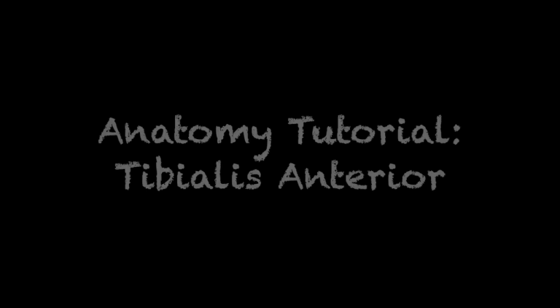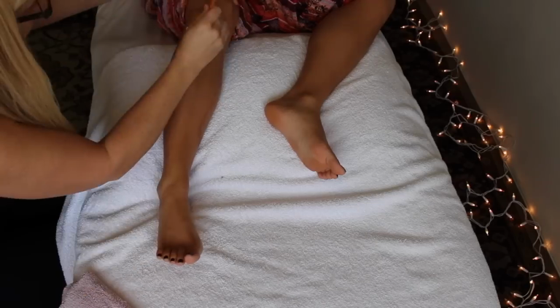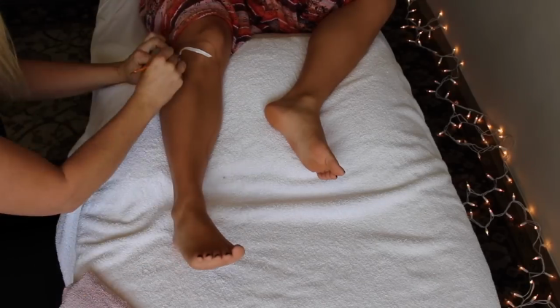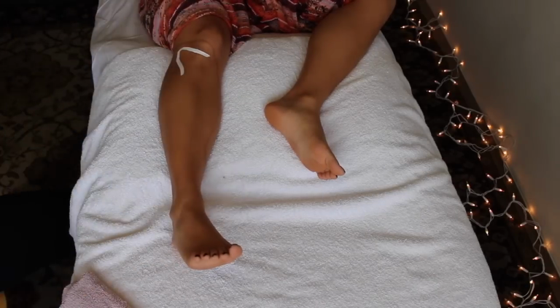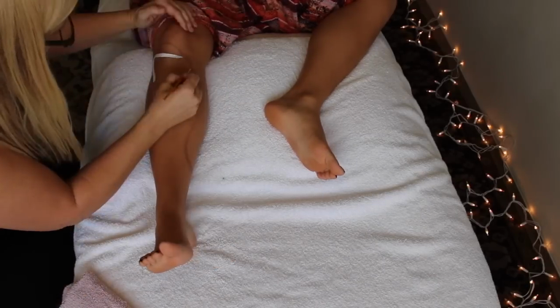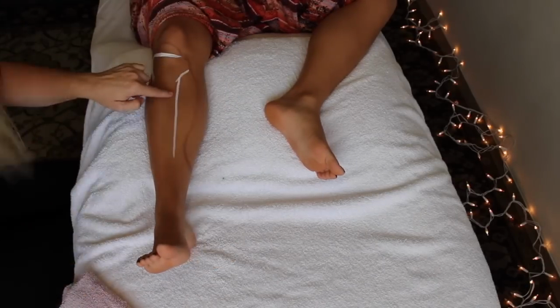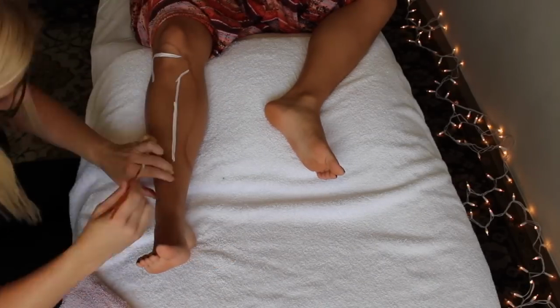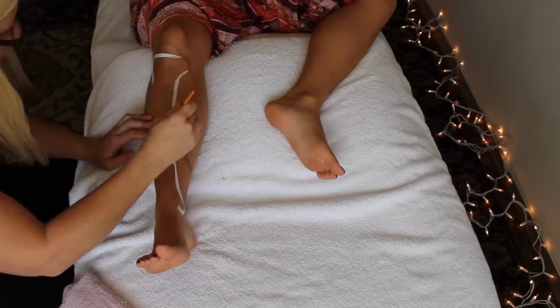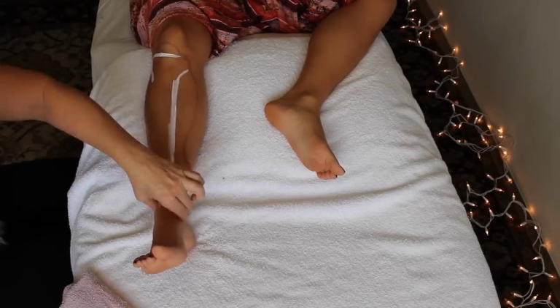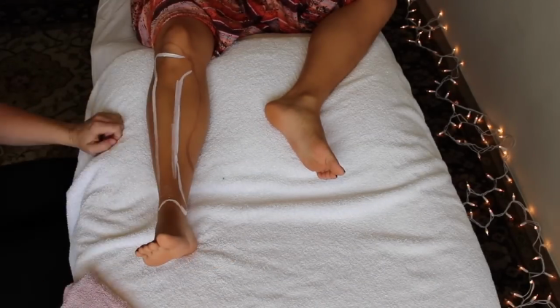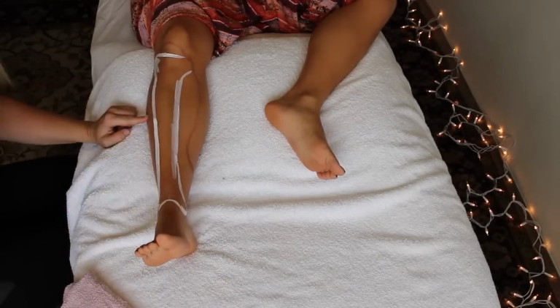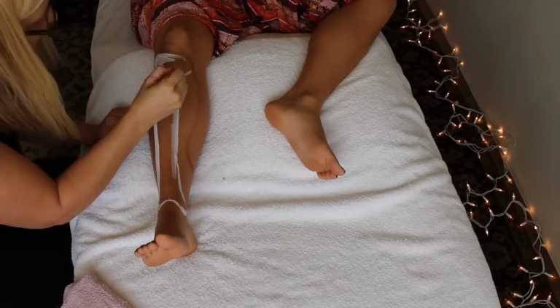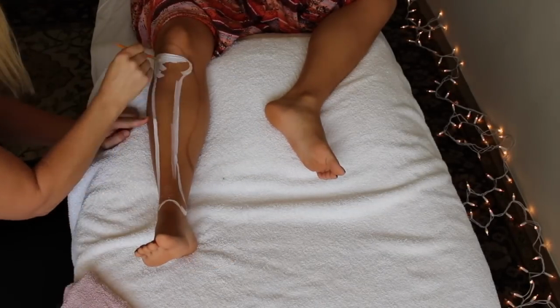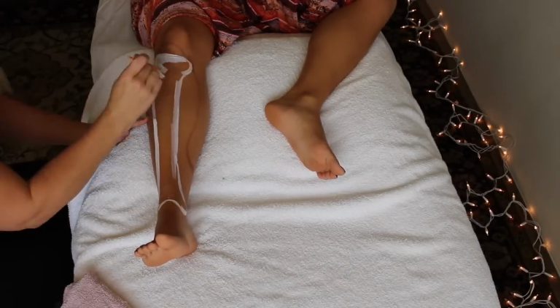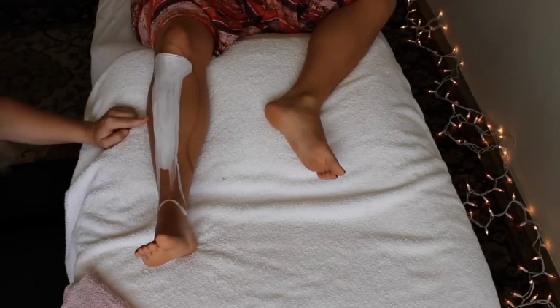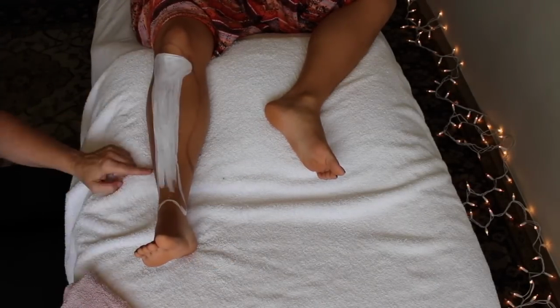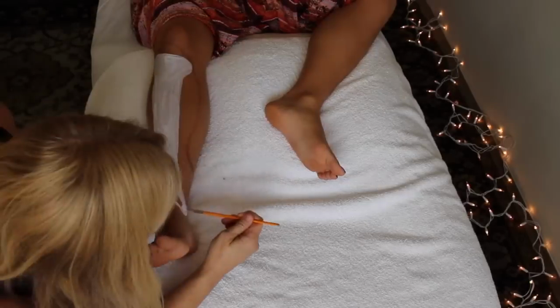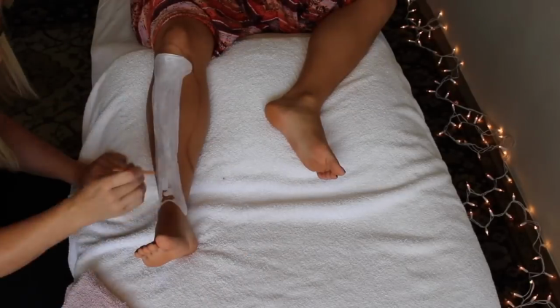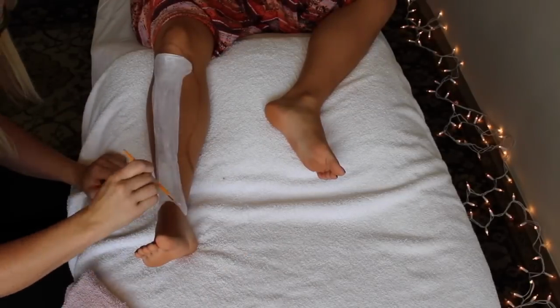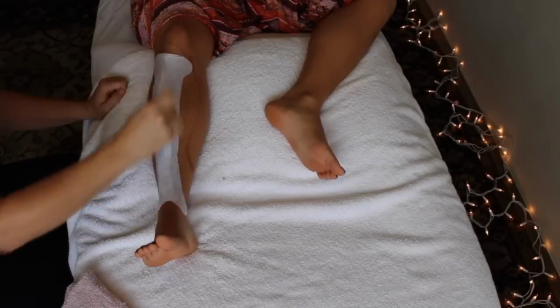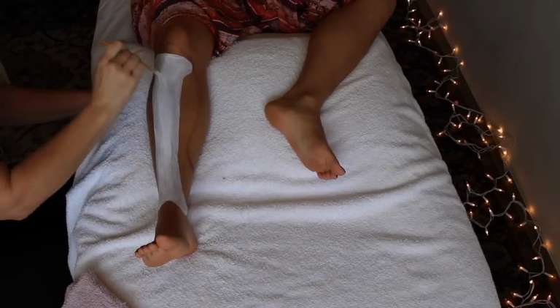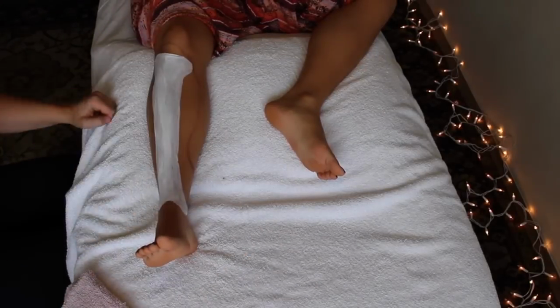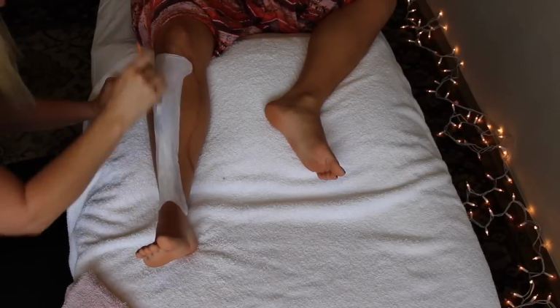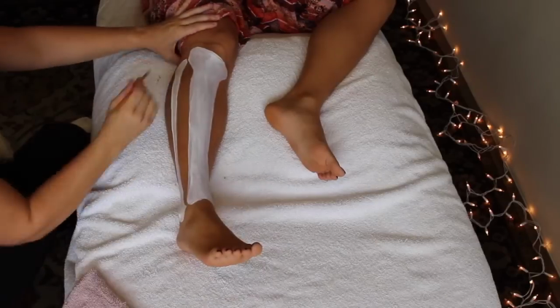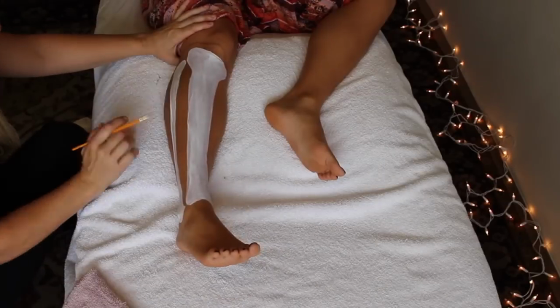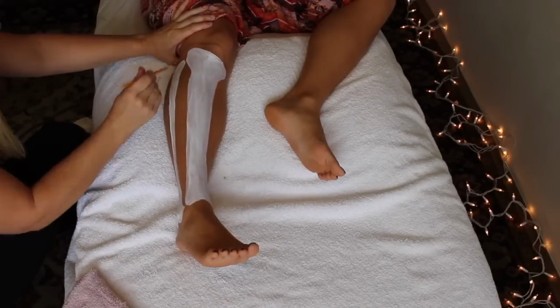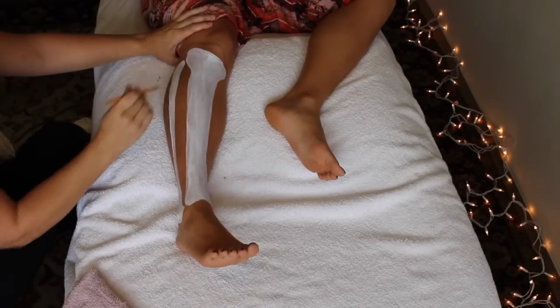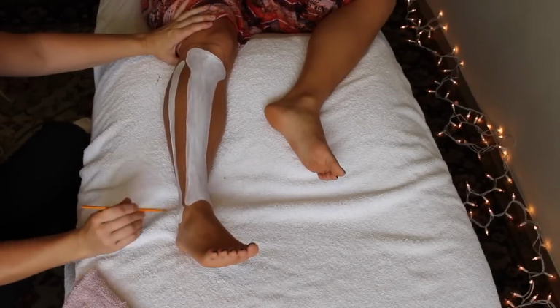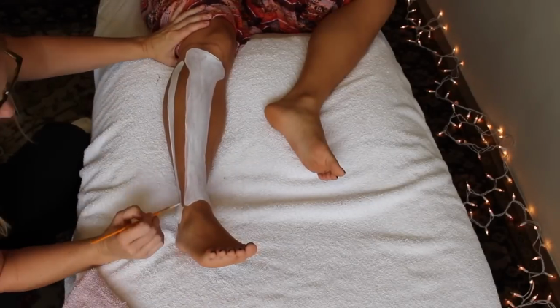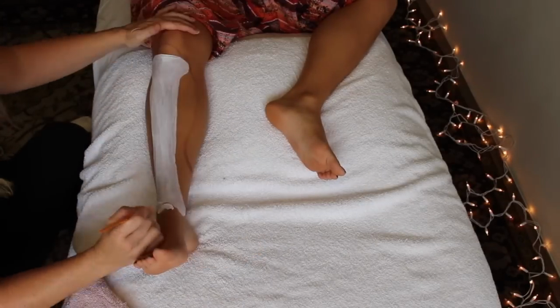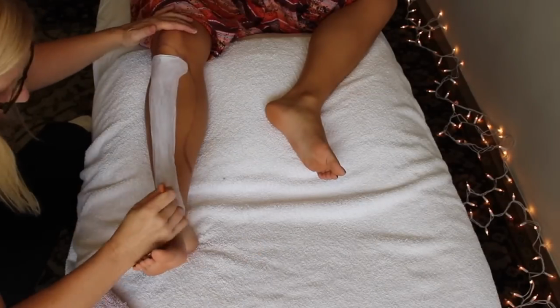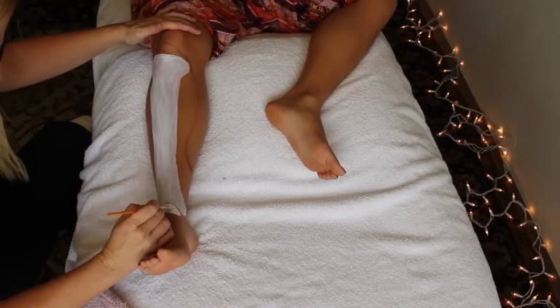Hey guys, today's art-inspired anatomy video is on the tibialis anterior, which is that shin muscle in the front of your lower leg that a lot of massage therapists love. I personally love it — it's one of my favorite muscles.